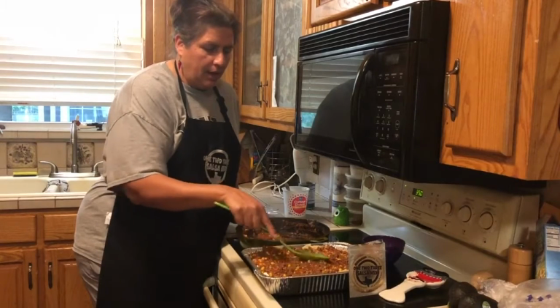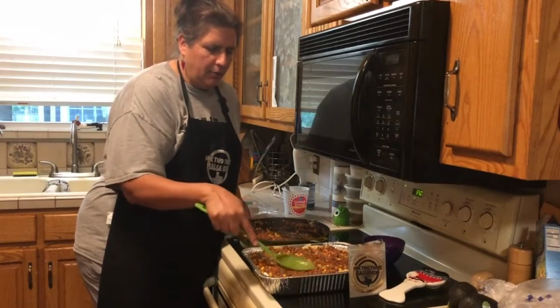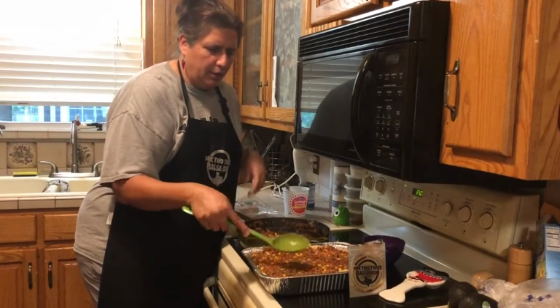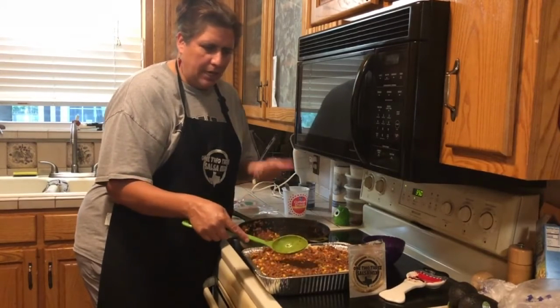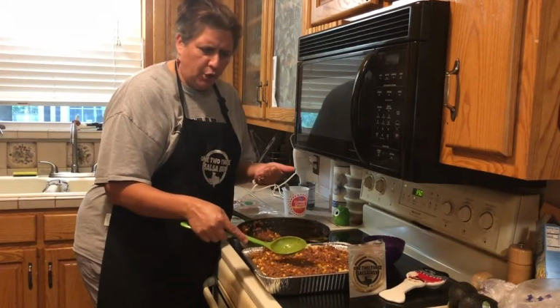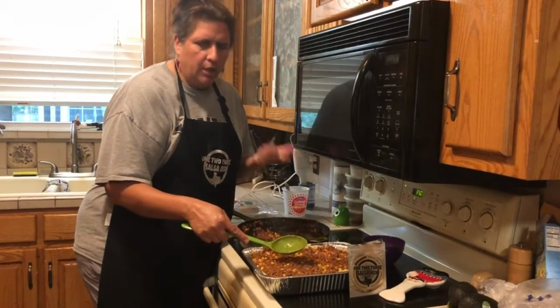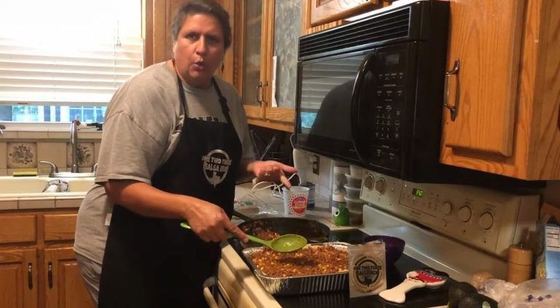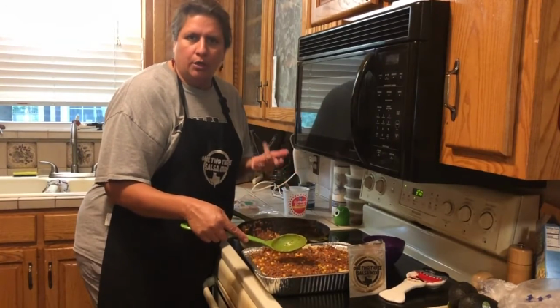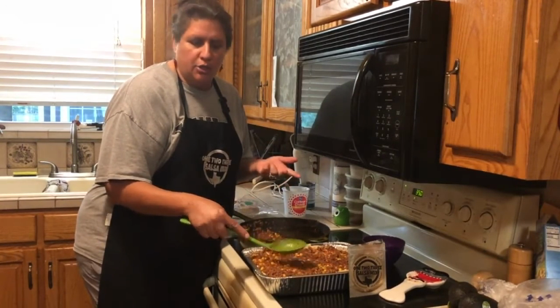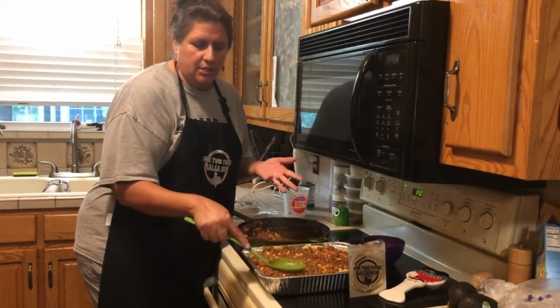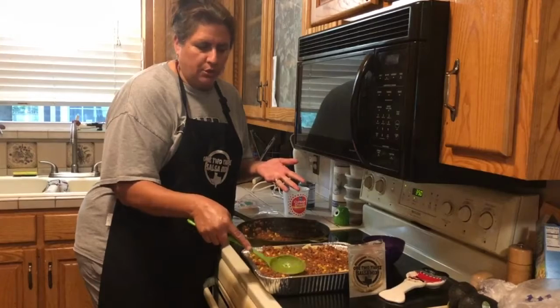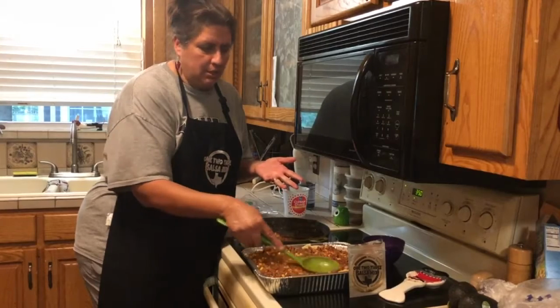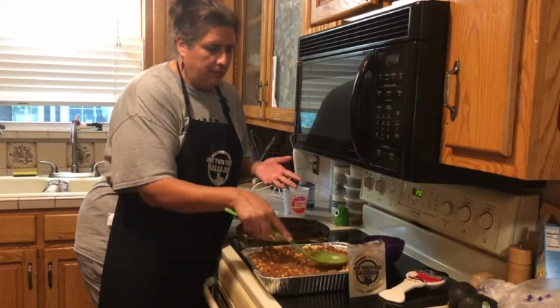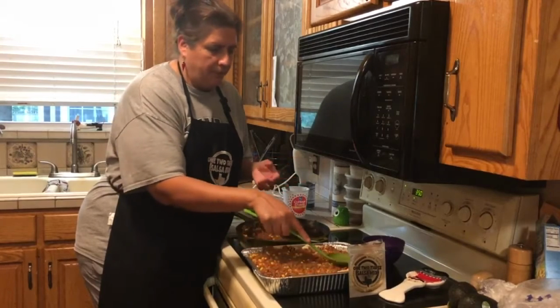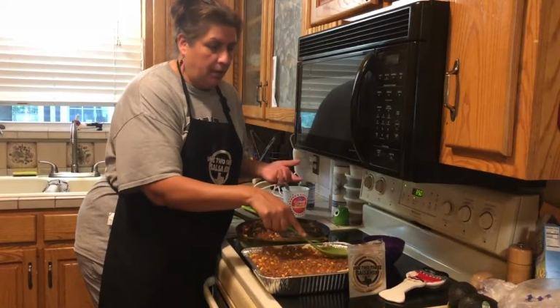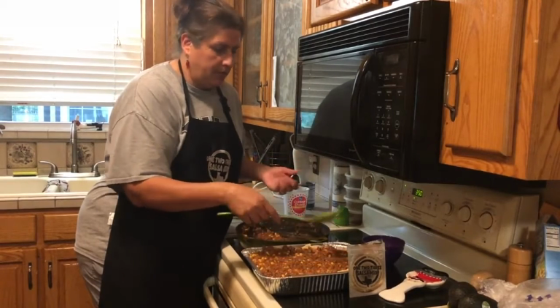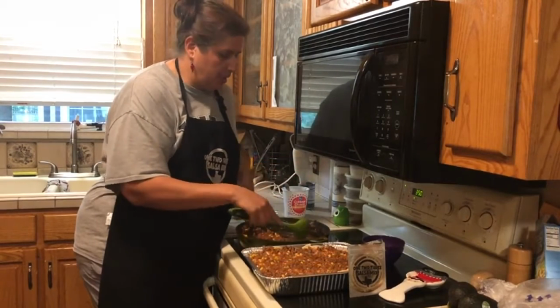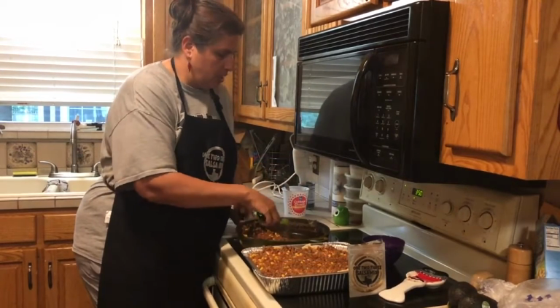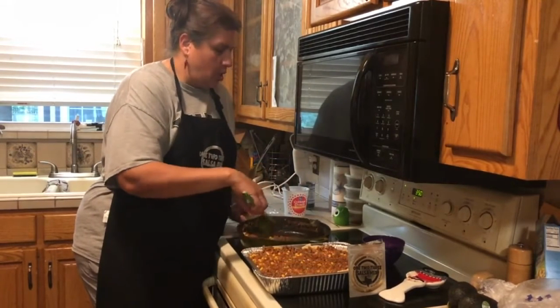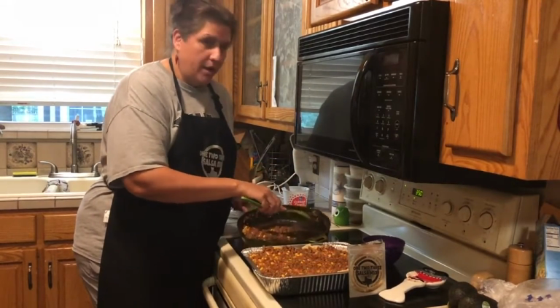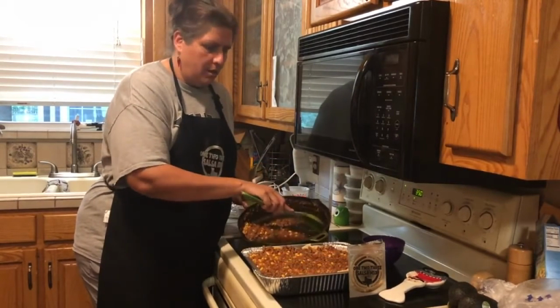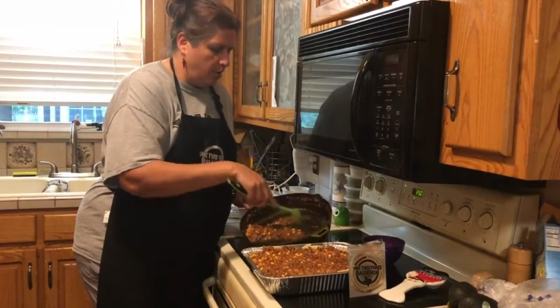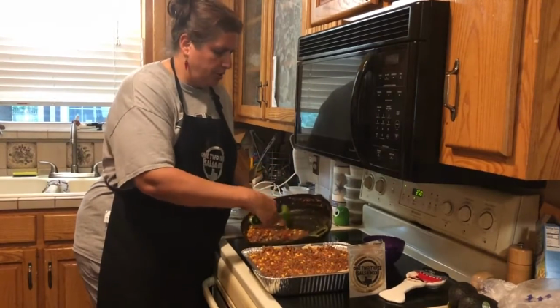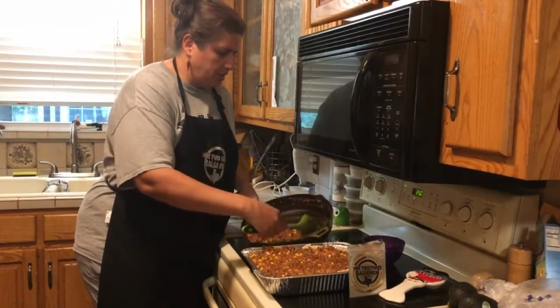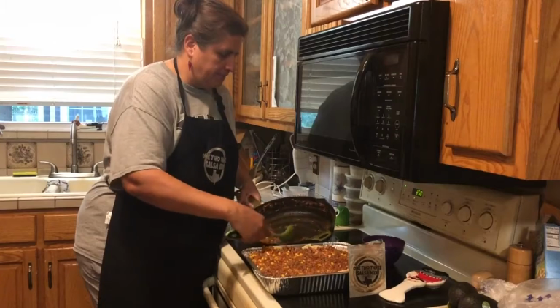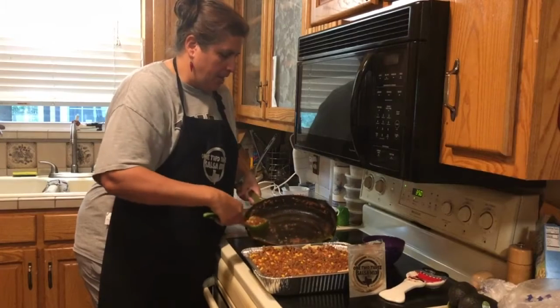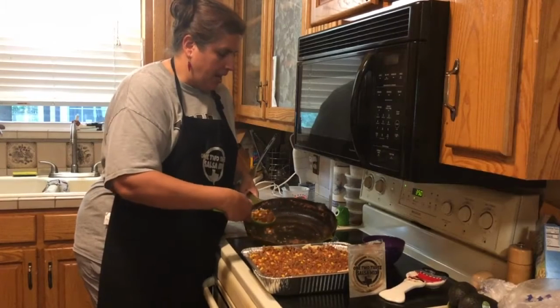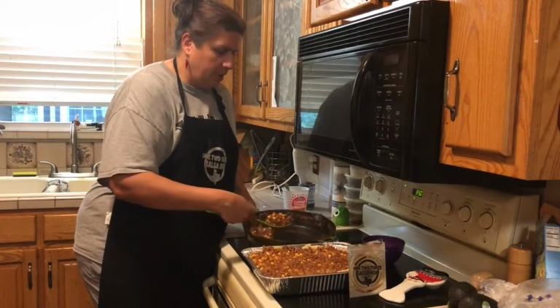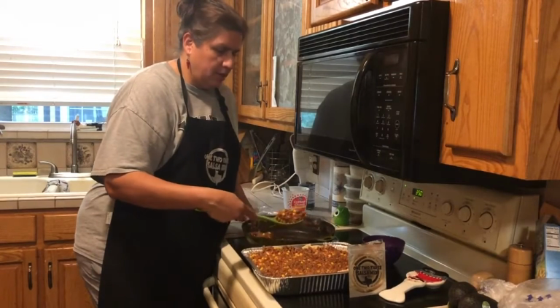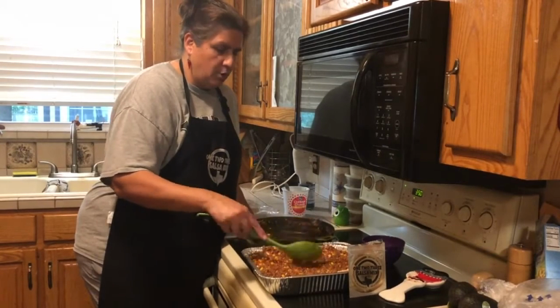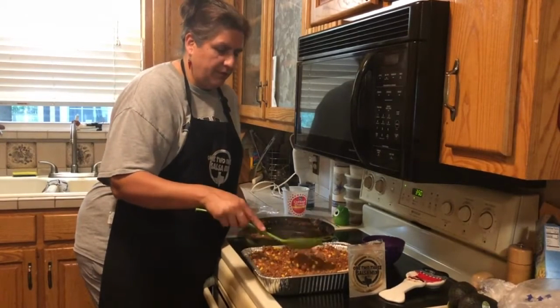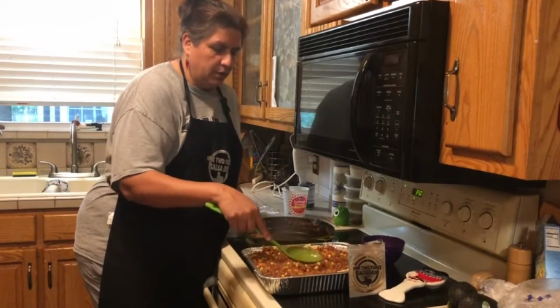I really only used hamburger, corn, cottage cheese, and tortillas, plus a couple of cans of tomatoes with one pouch of the one-two-three salsa seasoning. I really like the chipotle for this one.